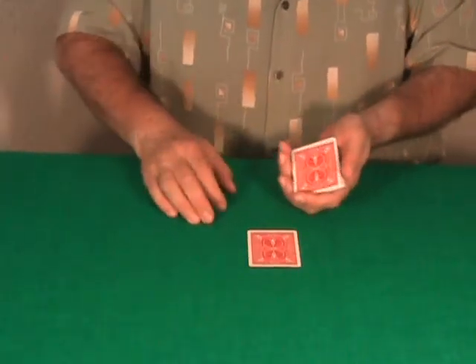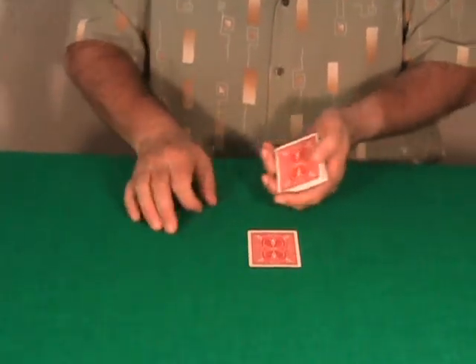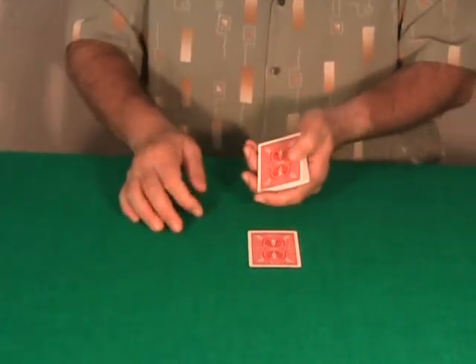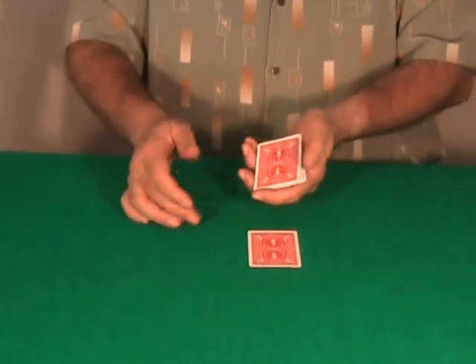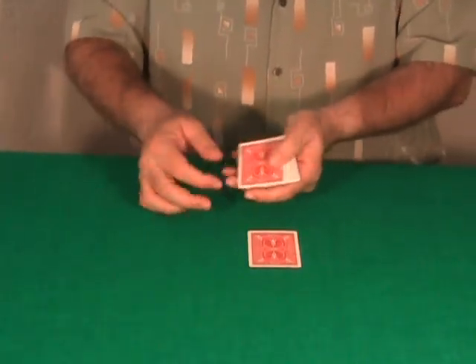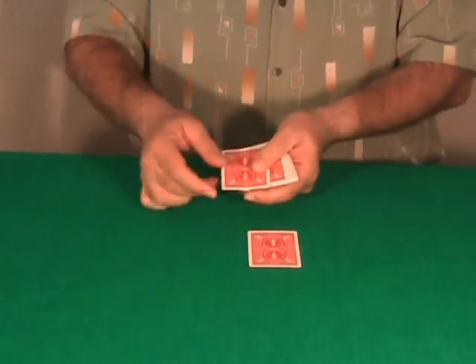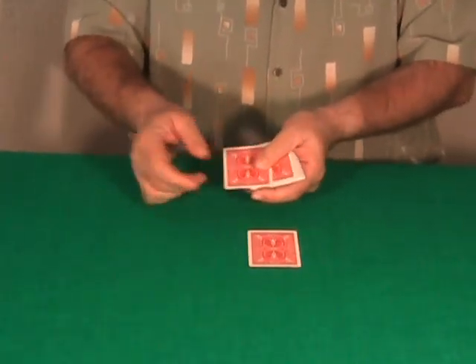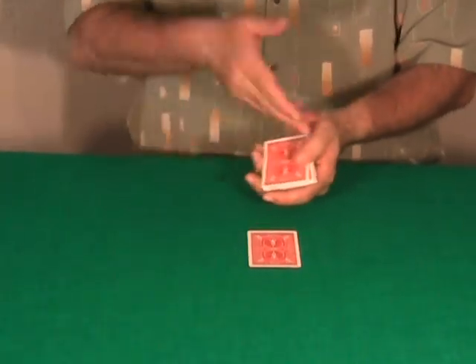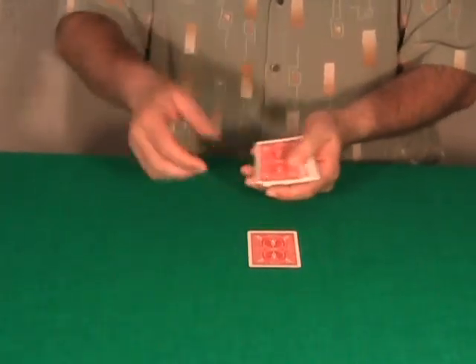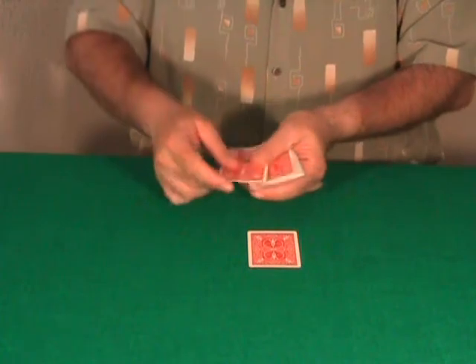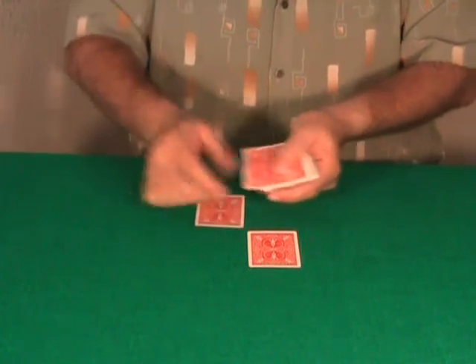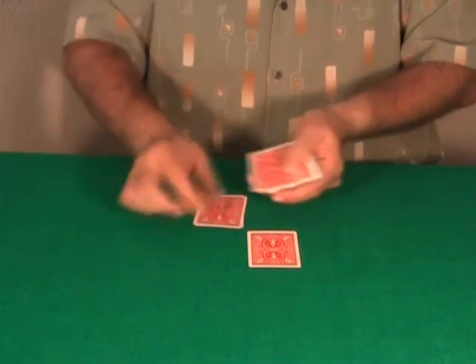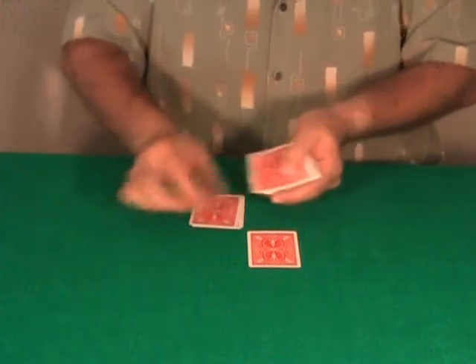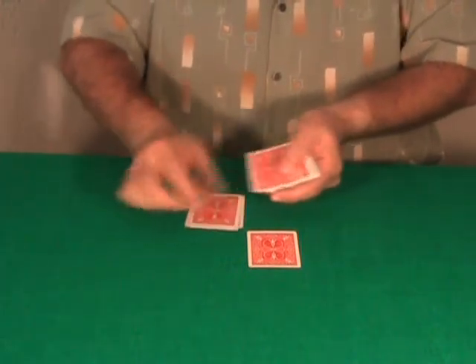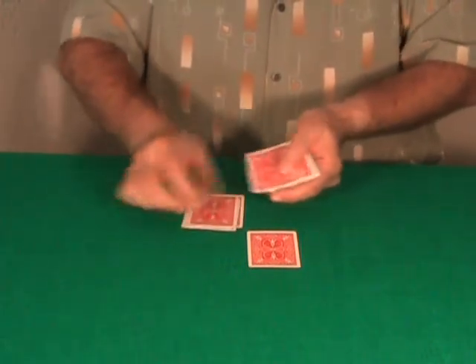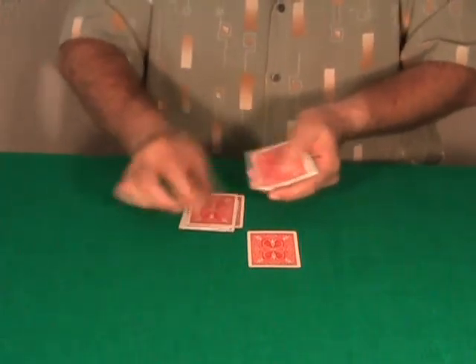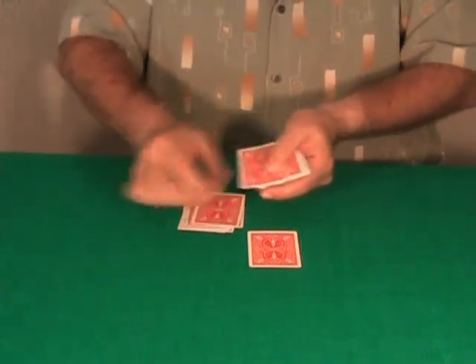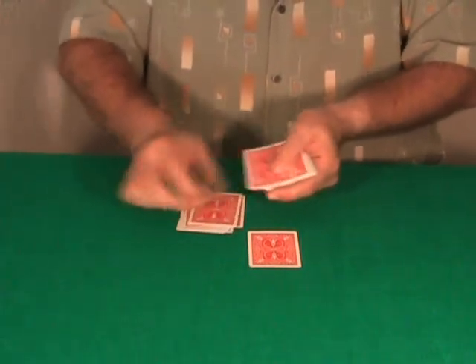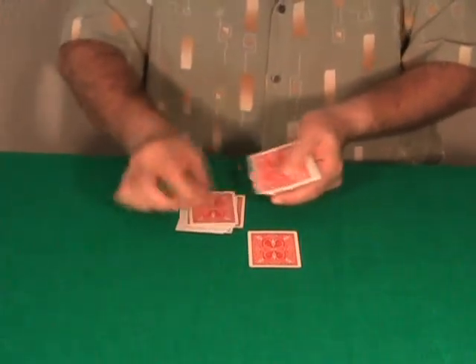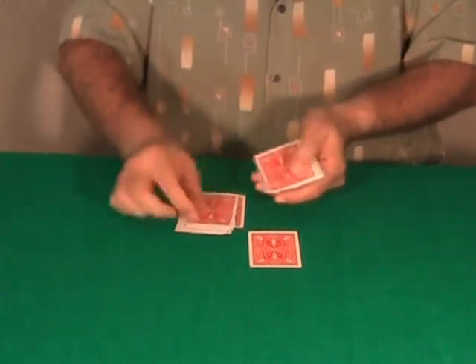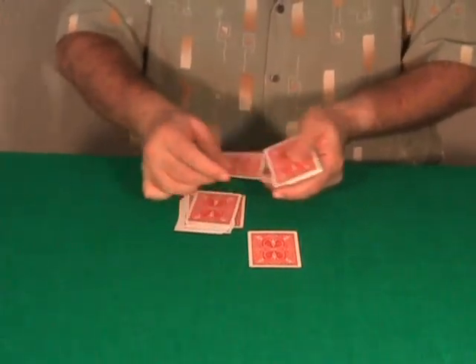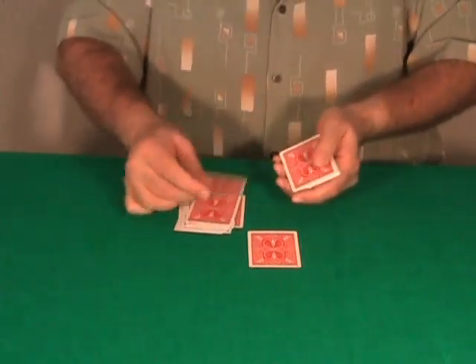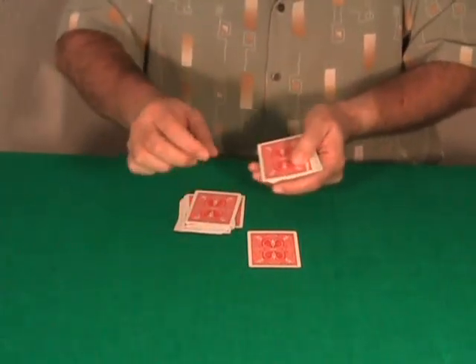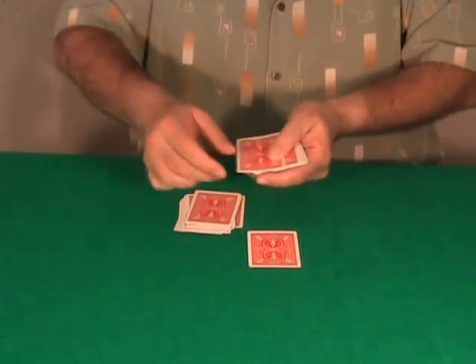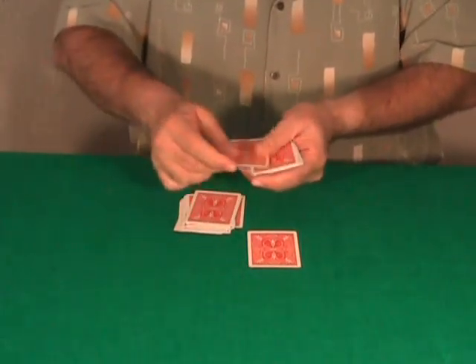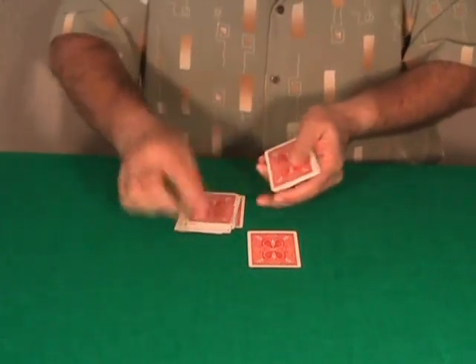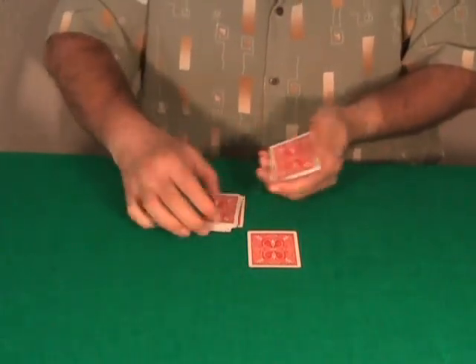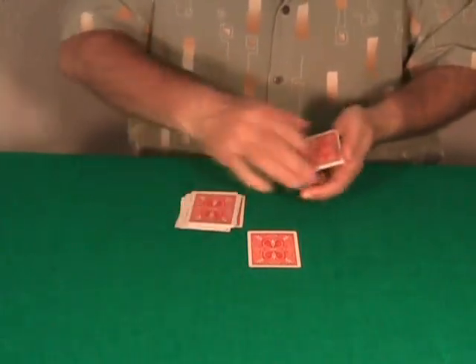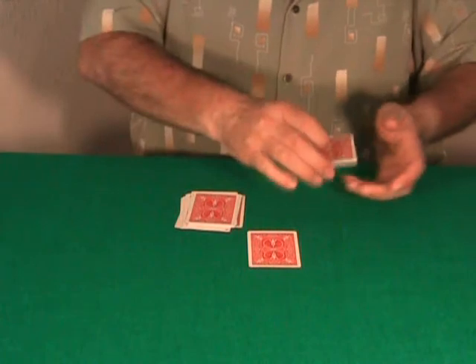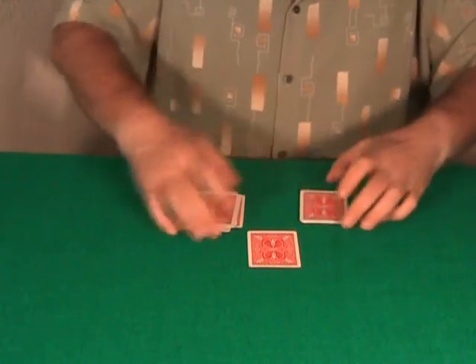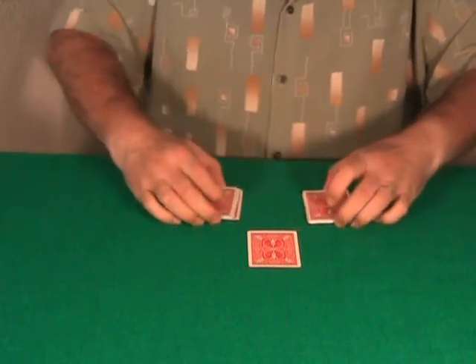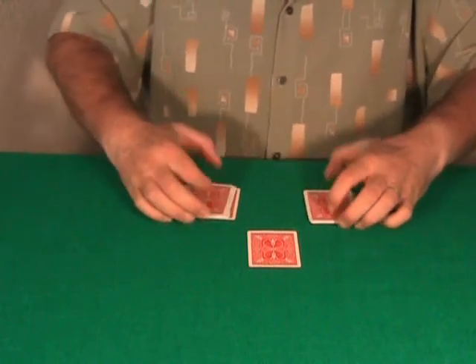I am going to deal the cards into 2 packets — counting out 1, 2, 3, 4, 5, 6, 7, 8, 9, 10, 11, and 12 — of course 12 cards in total.